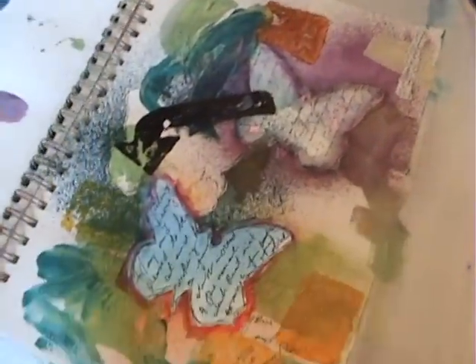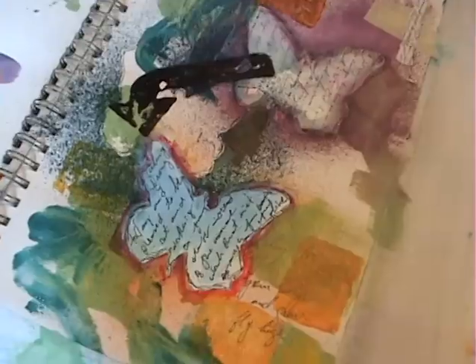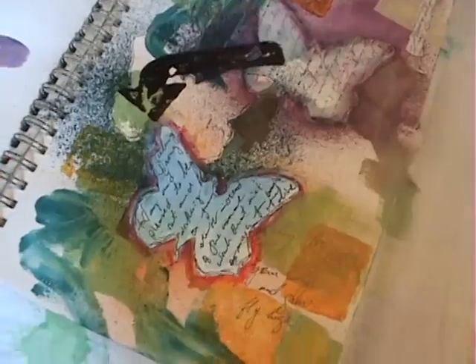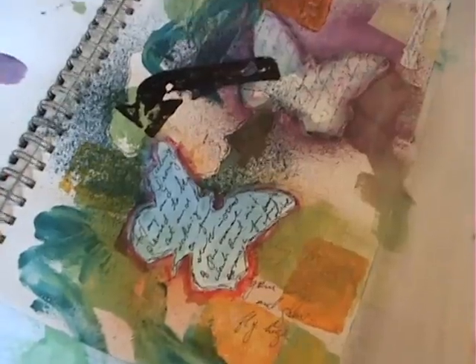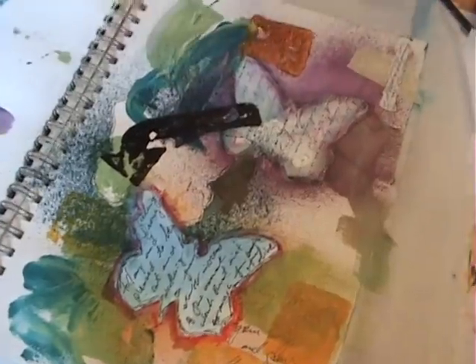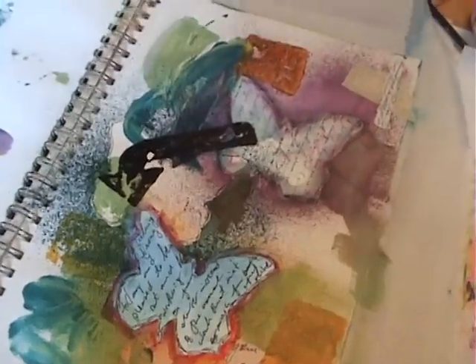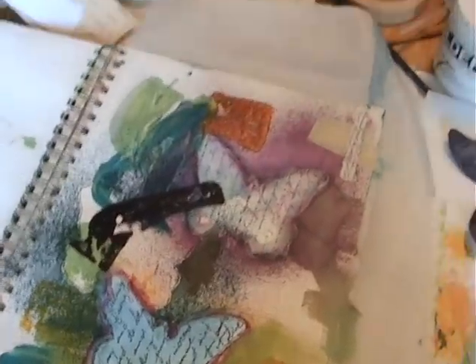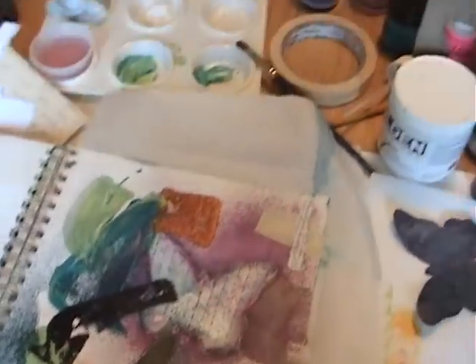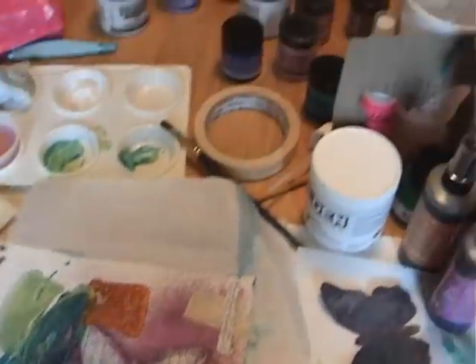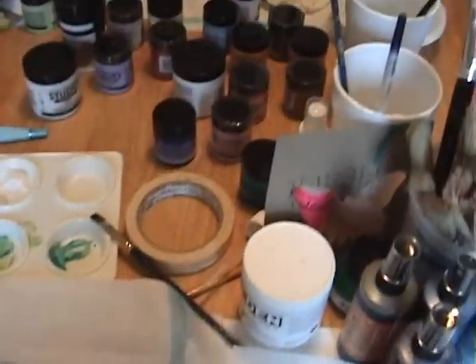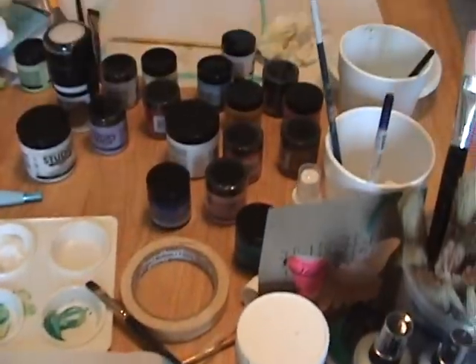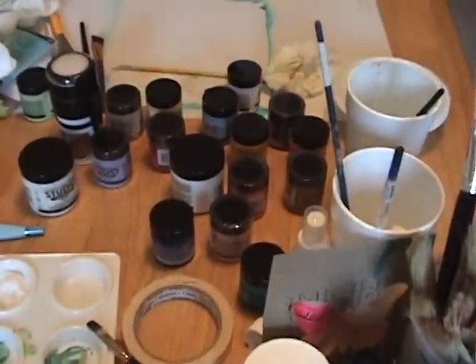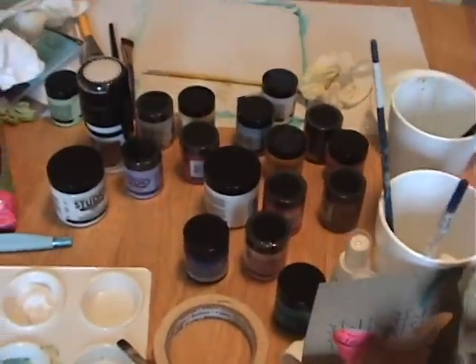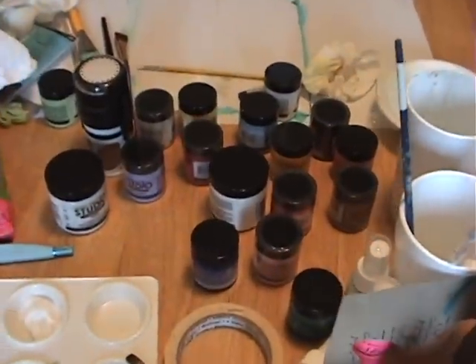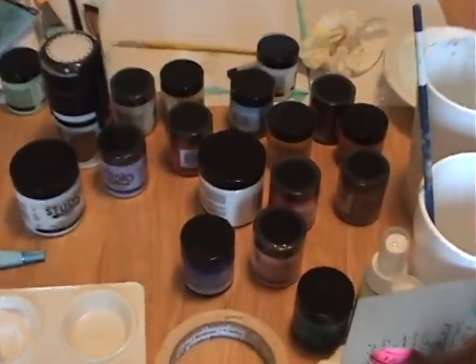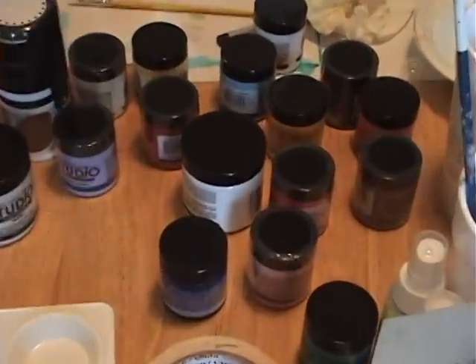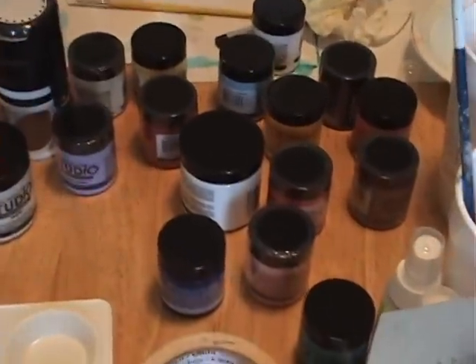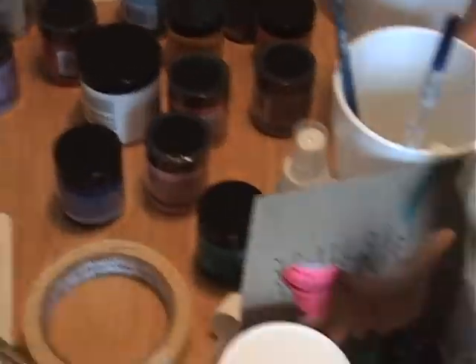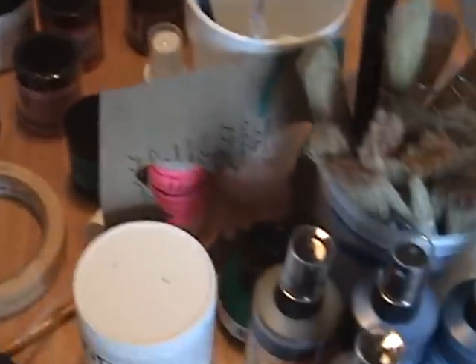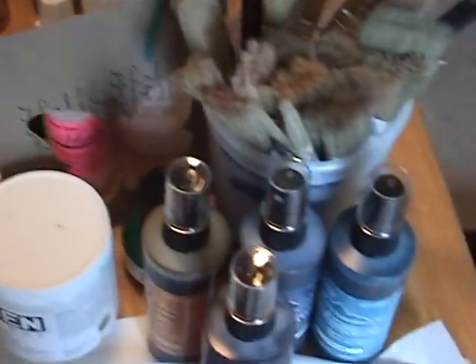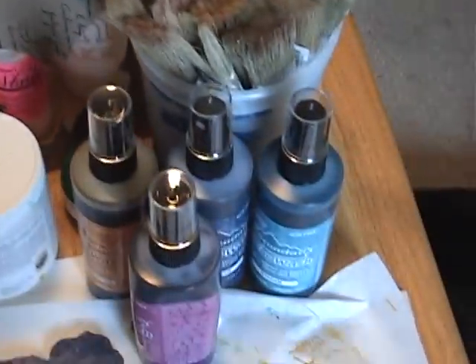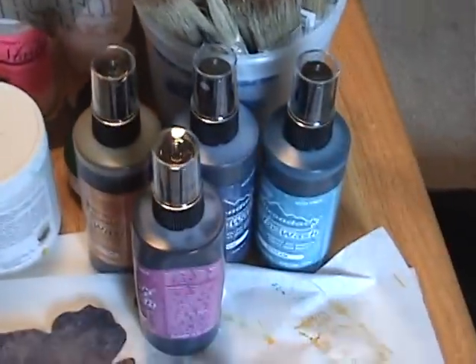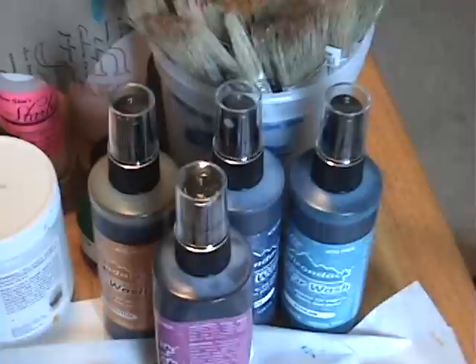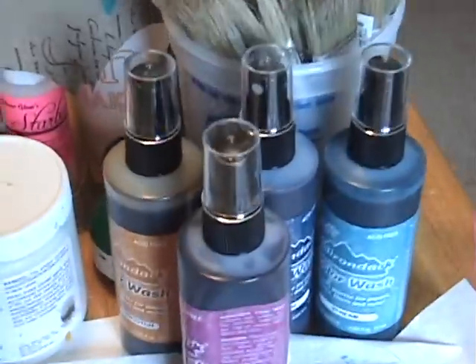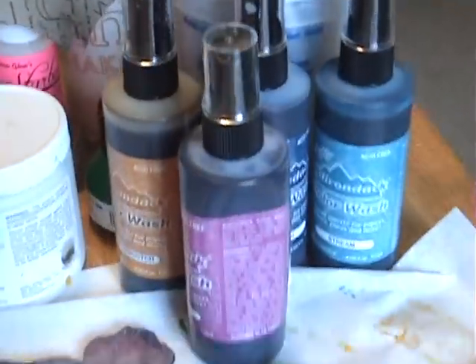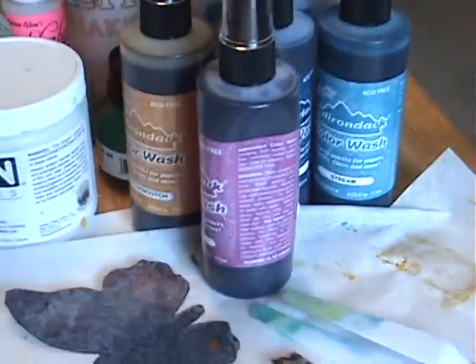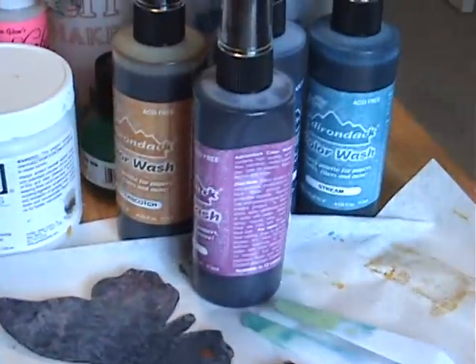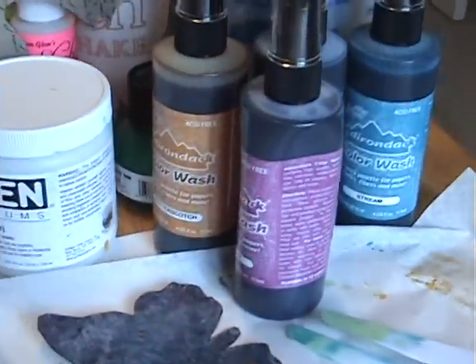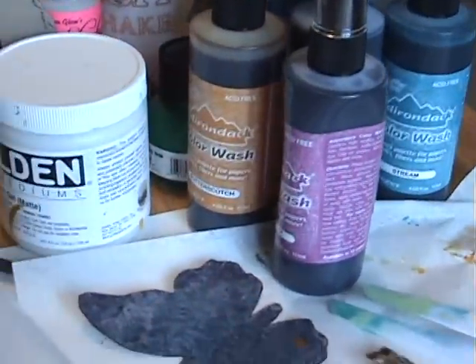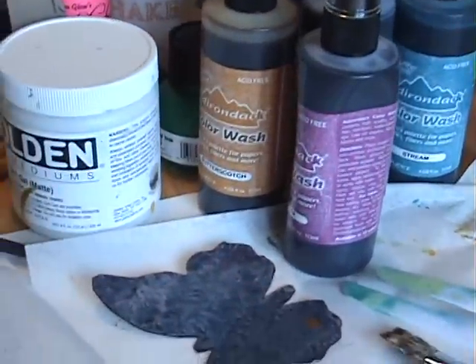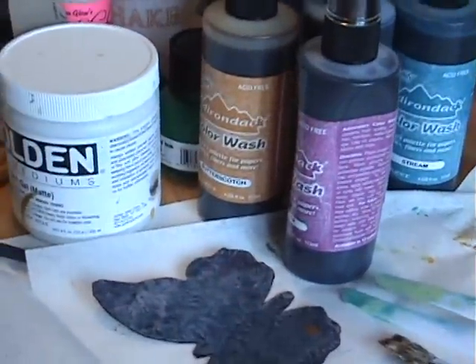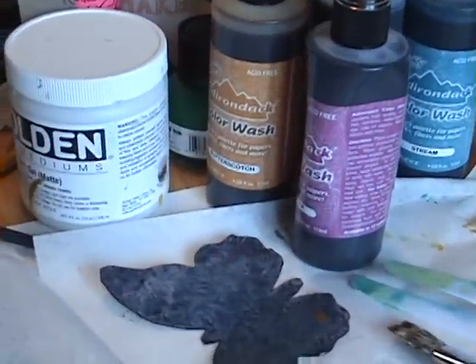So I'm finishing up my page, still using the Claudine Helmuth paints and some color washes by Adirondack.